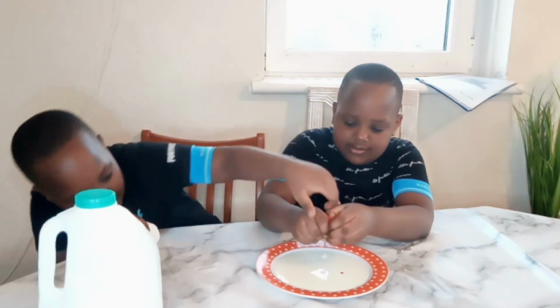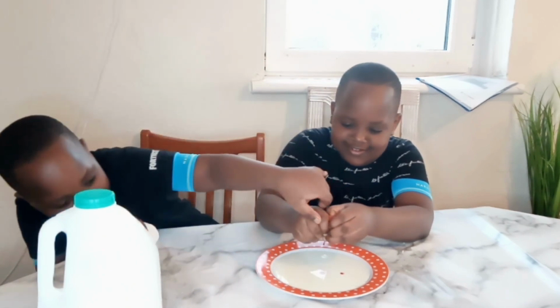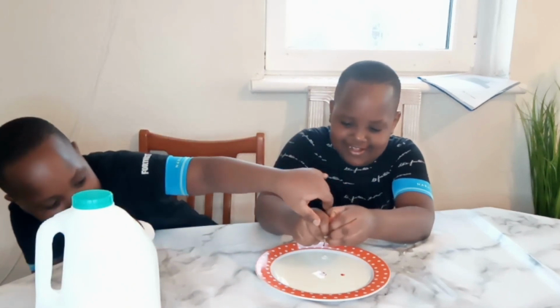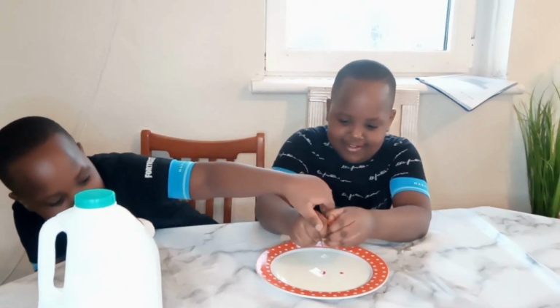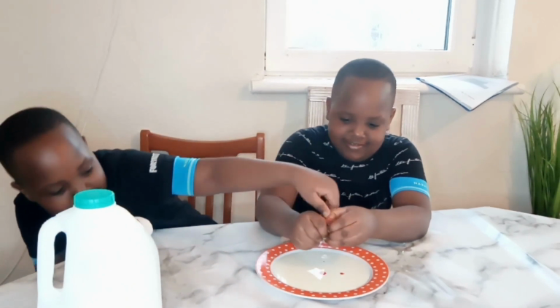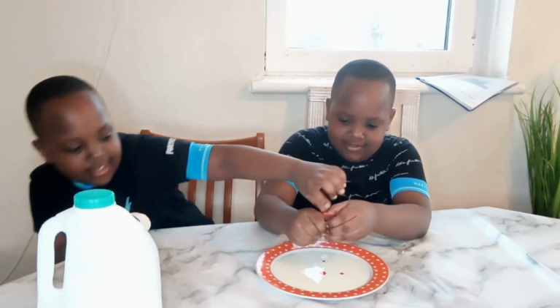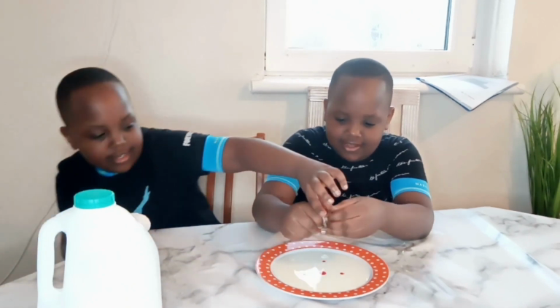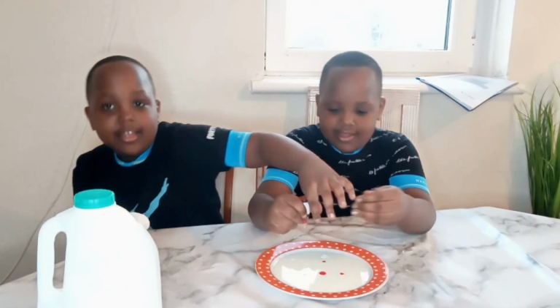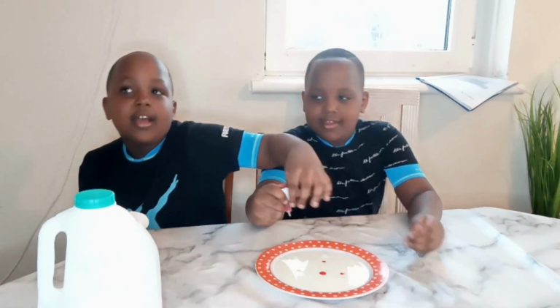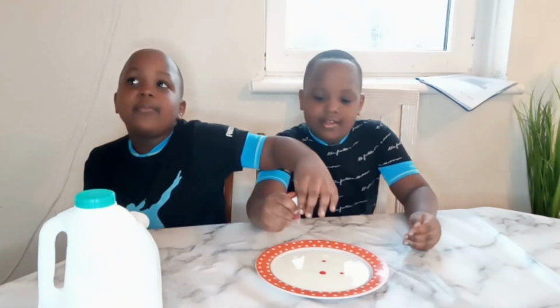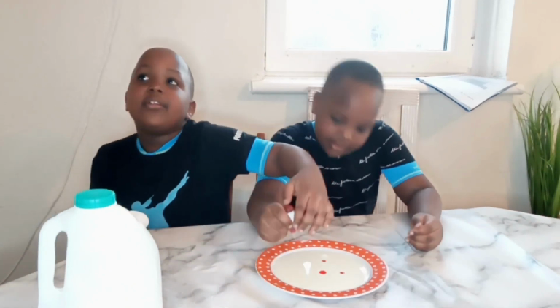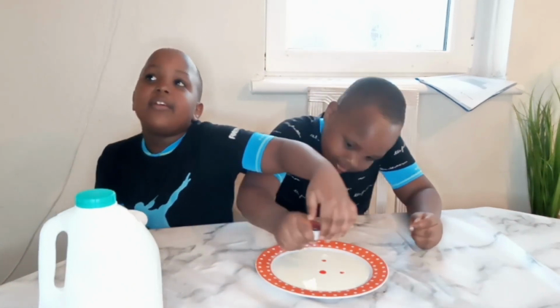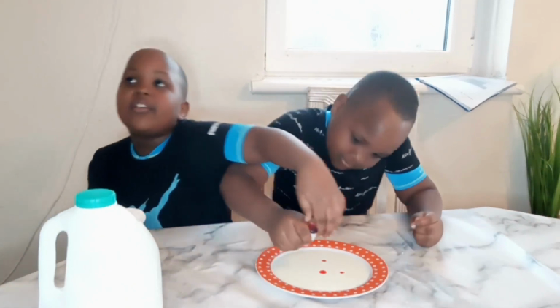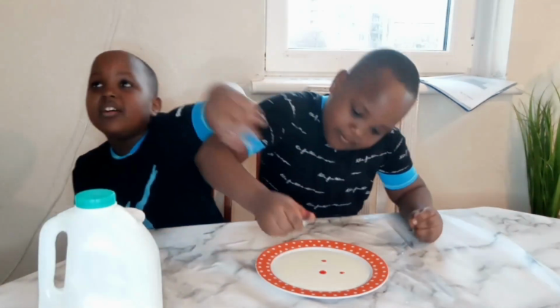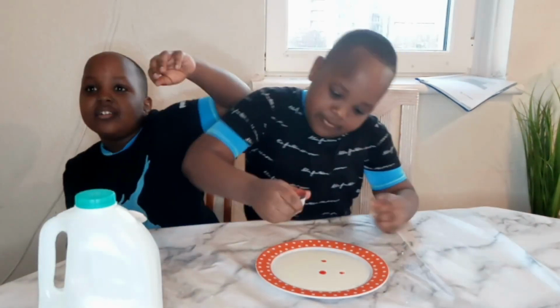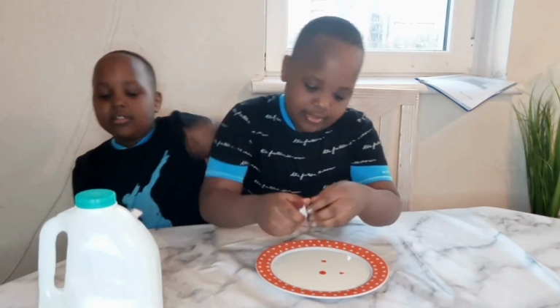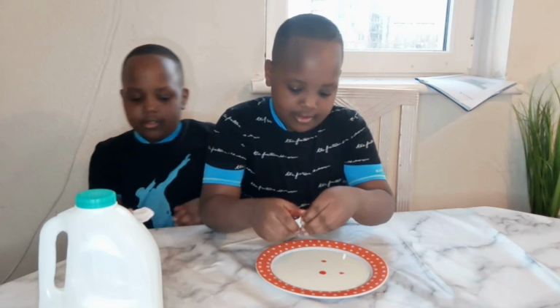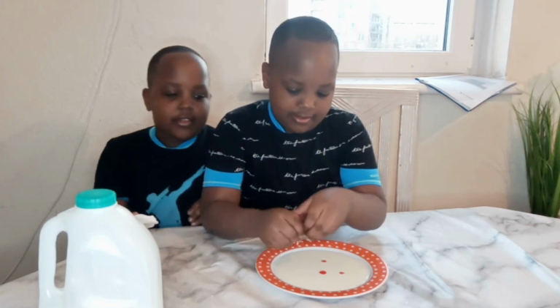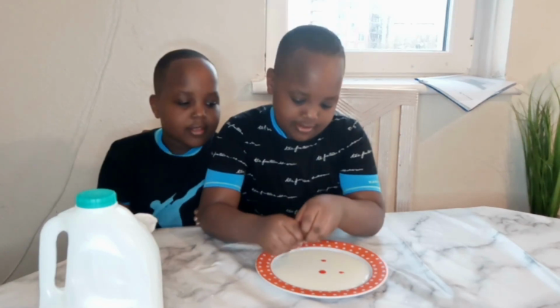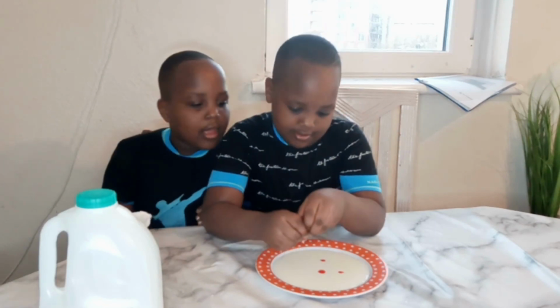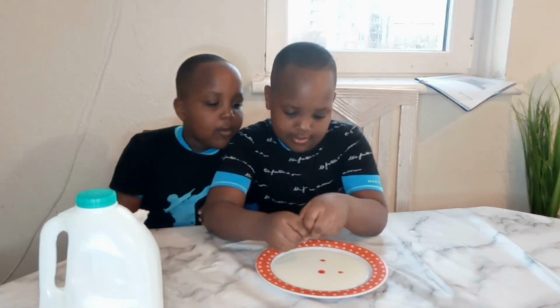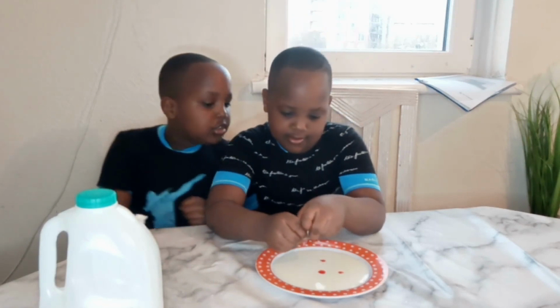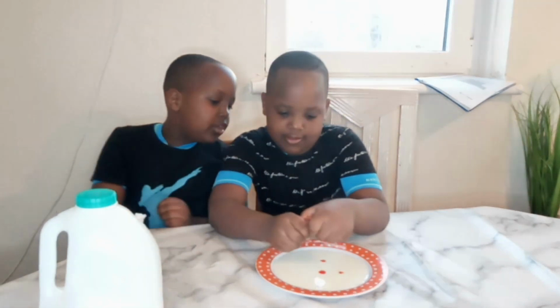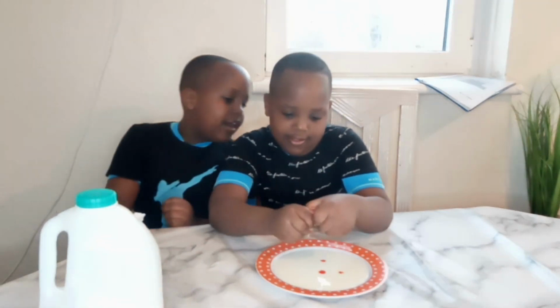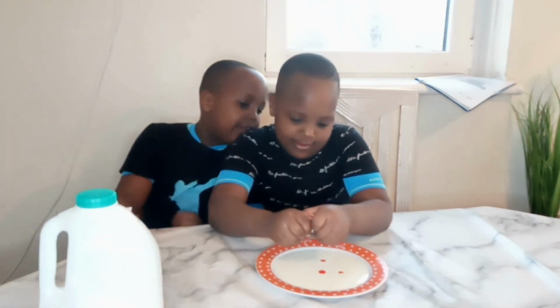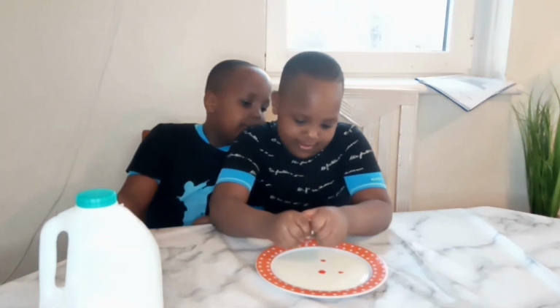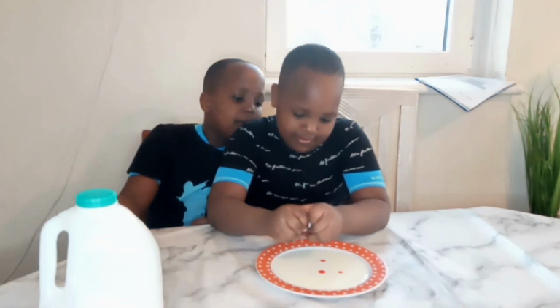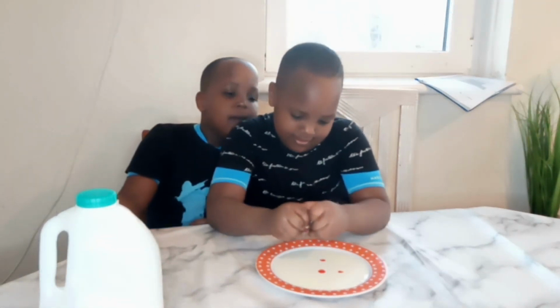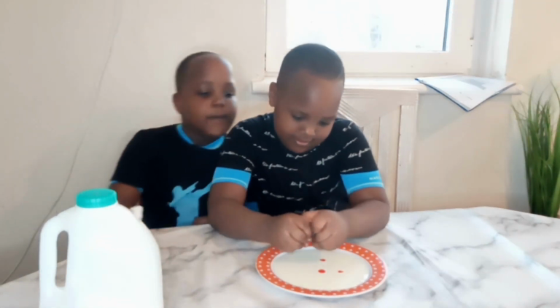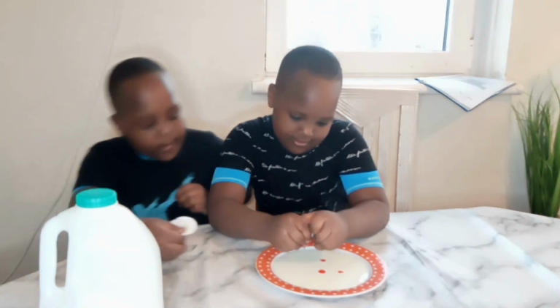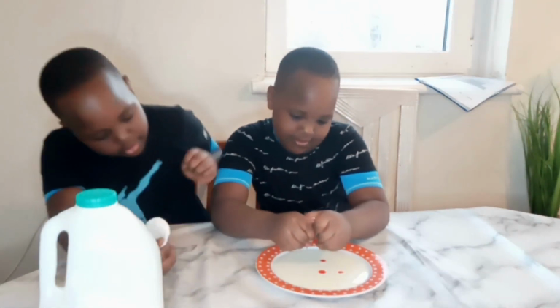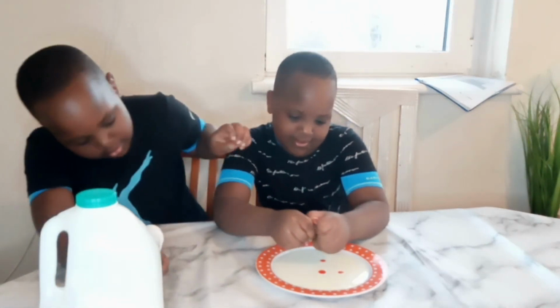I want to try! Can we use a different colour? No! I want to try!